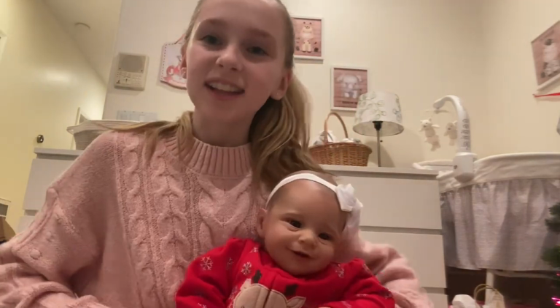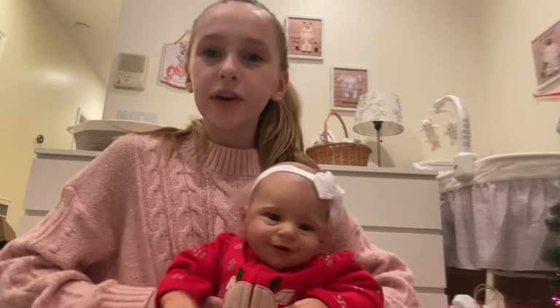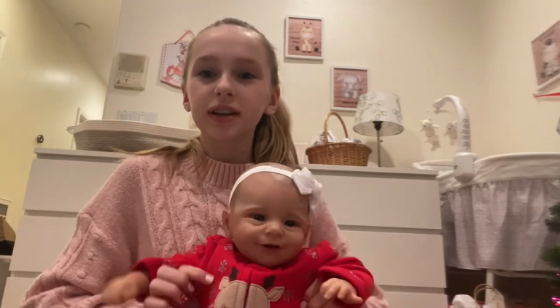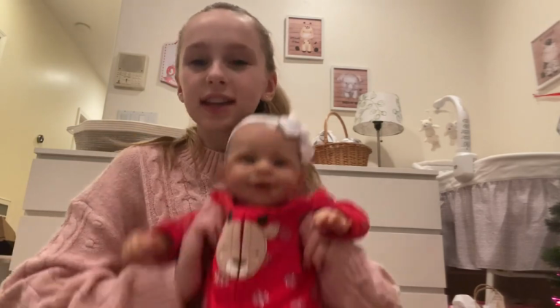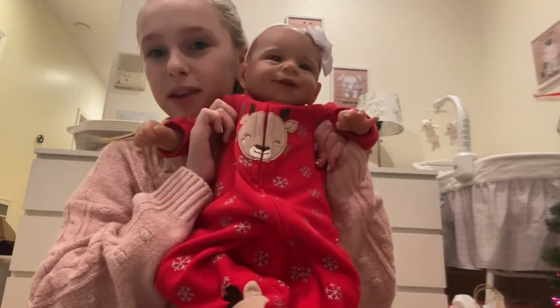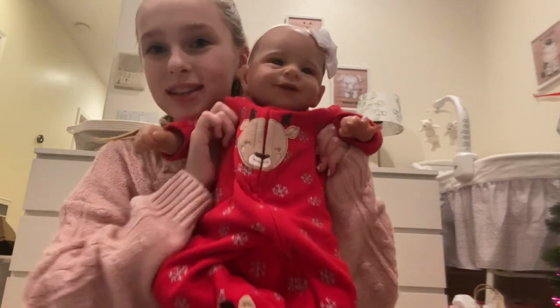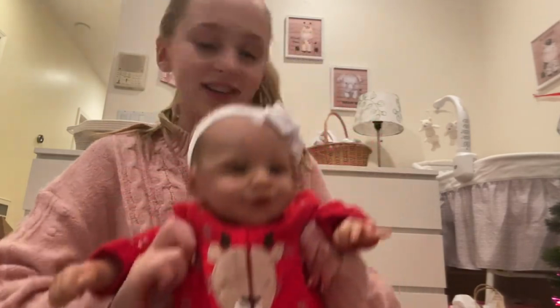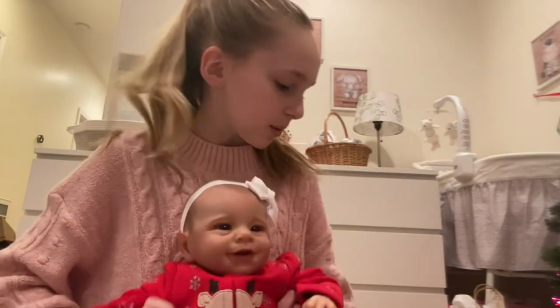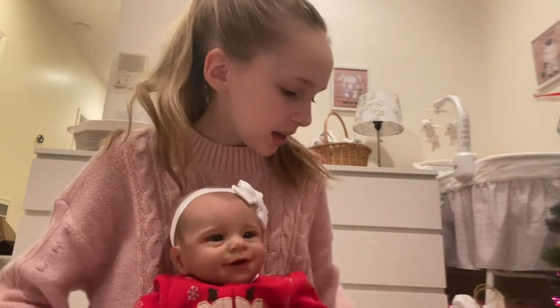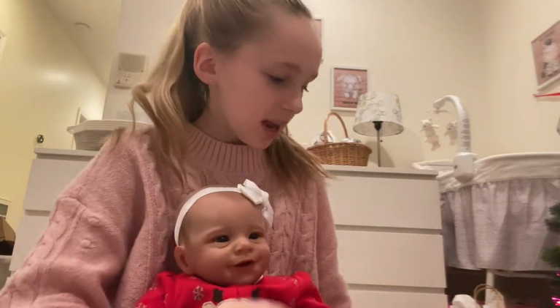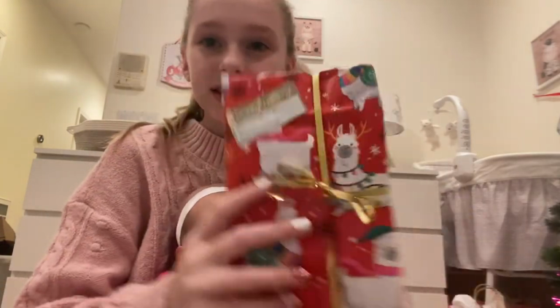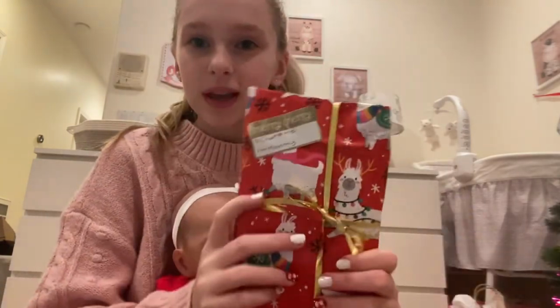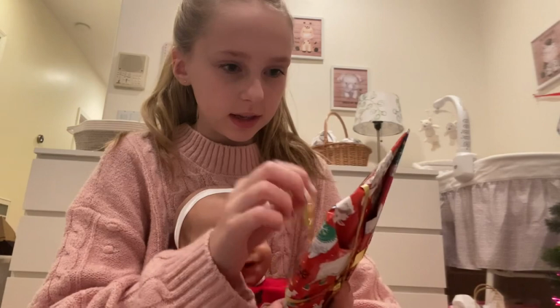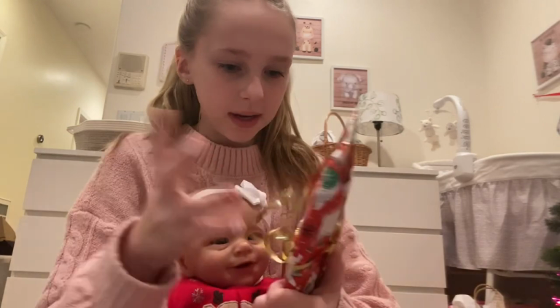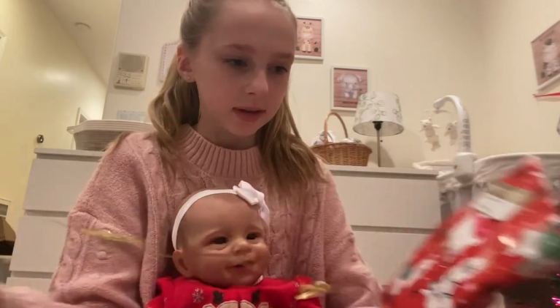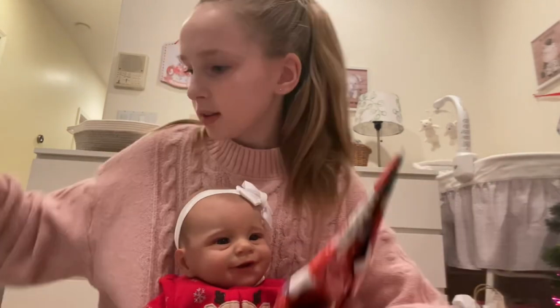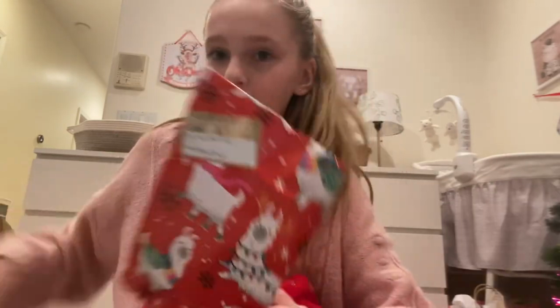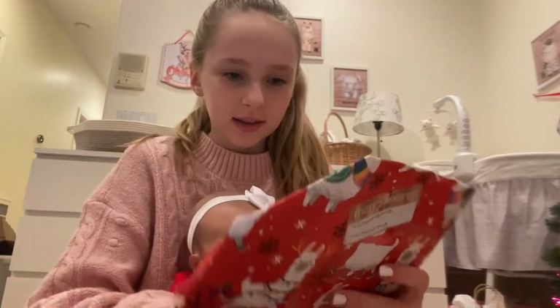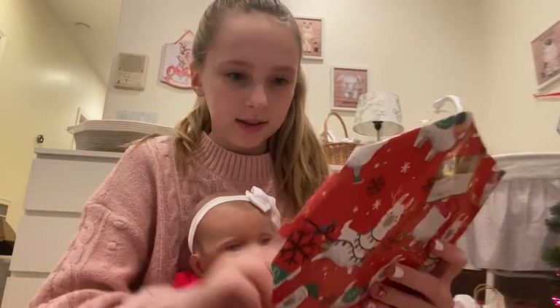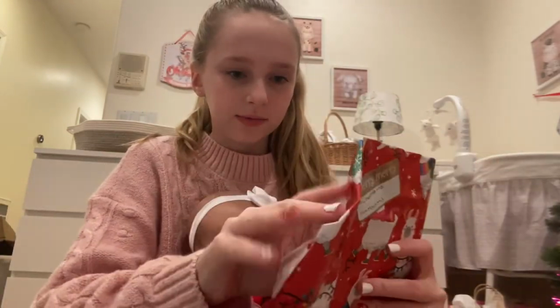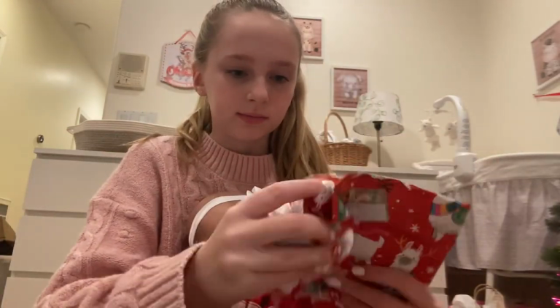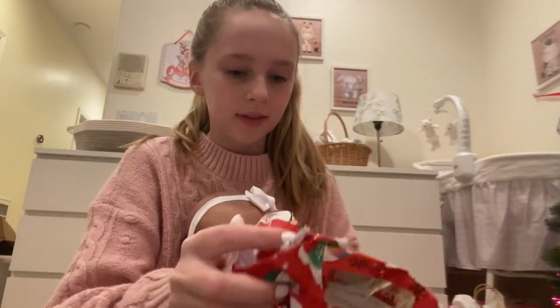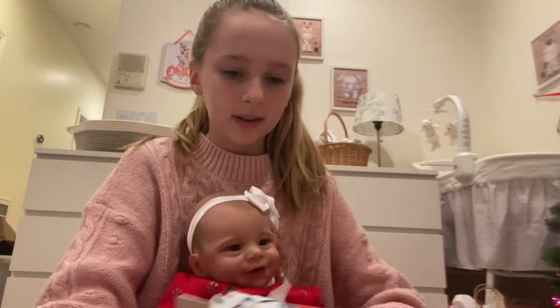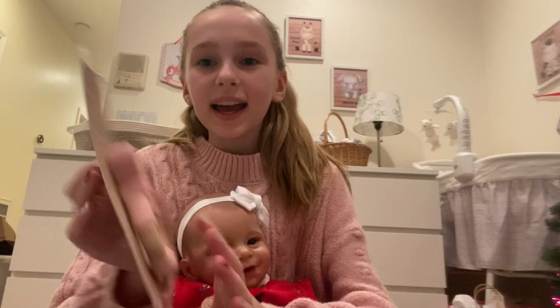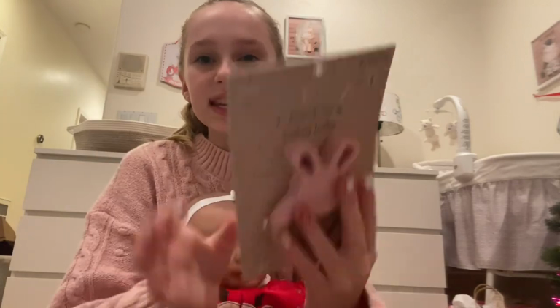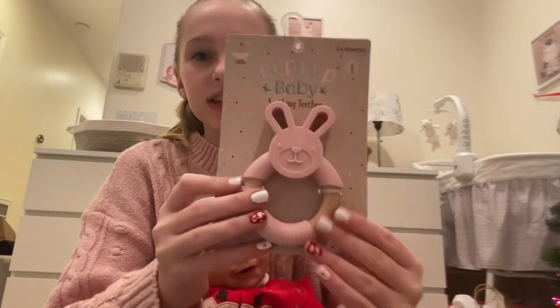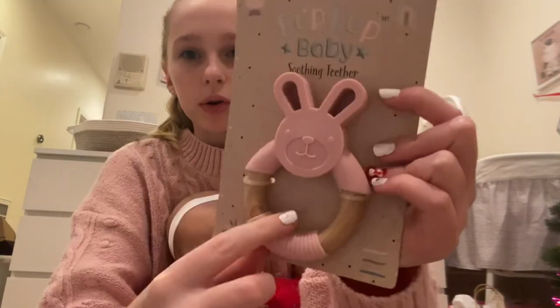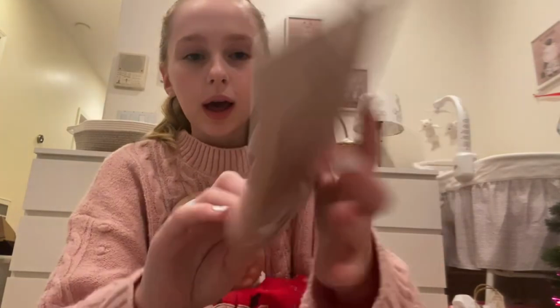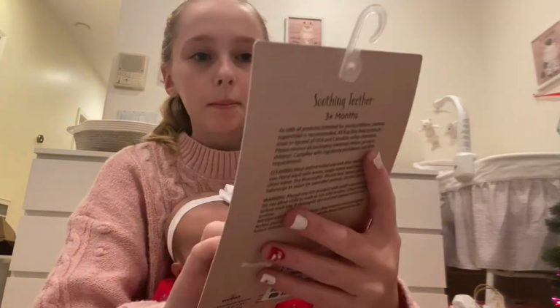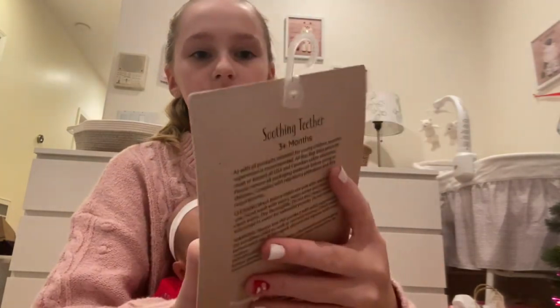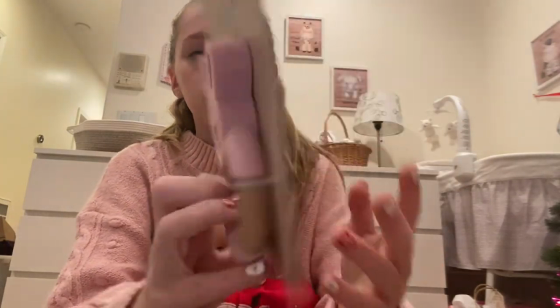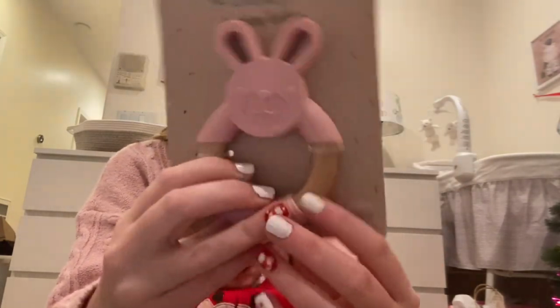Sharla's going to open hers next — look how cute her PJs are too! Here's her present, so let's open it up. This is what Sharla got: a bunny little teether.